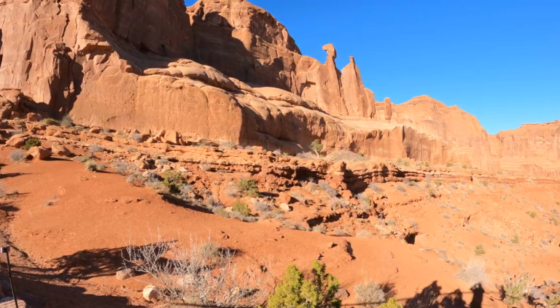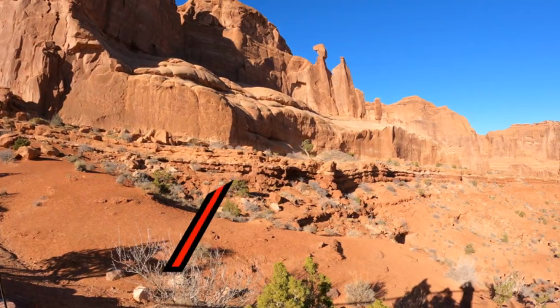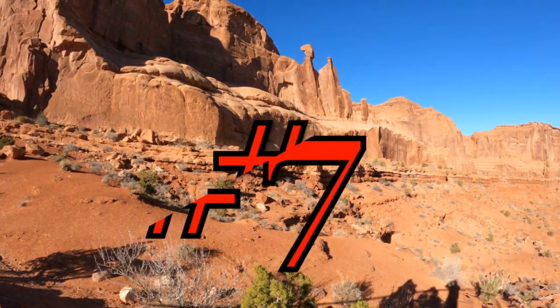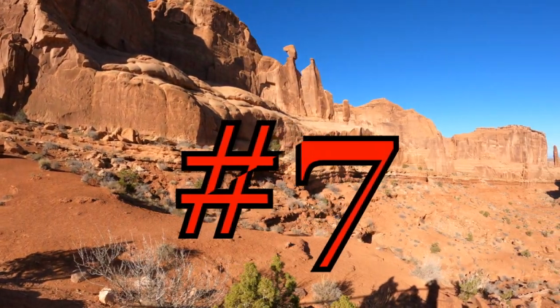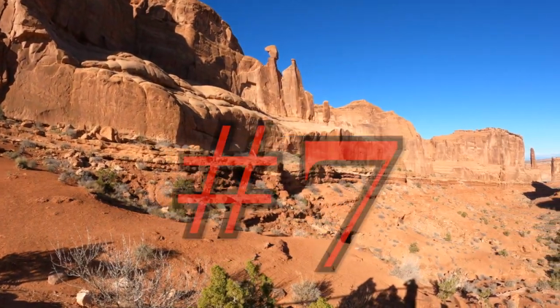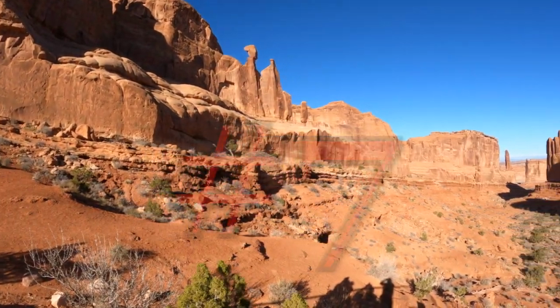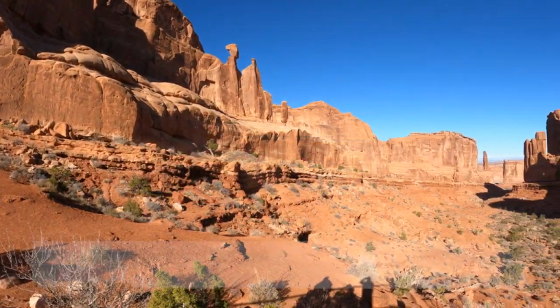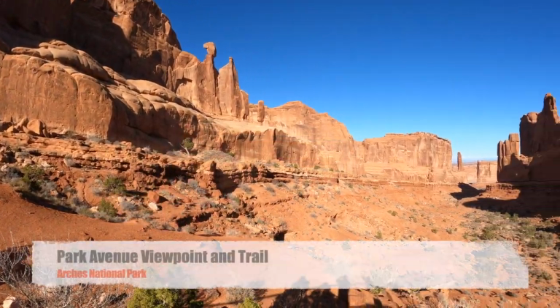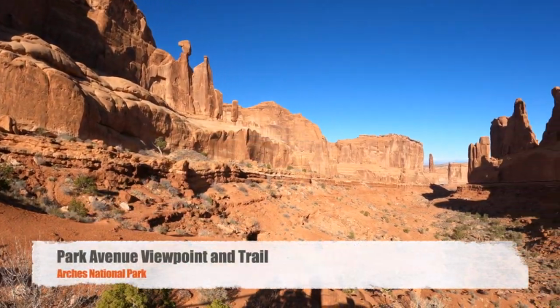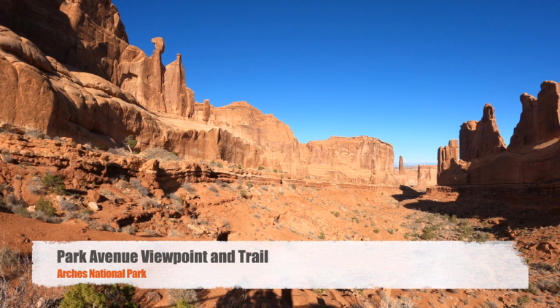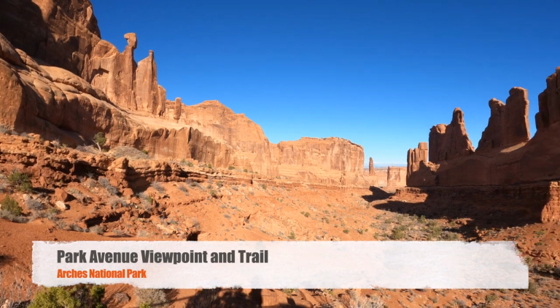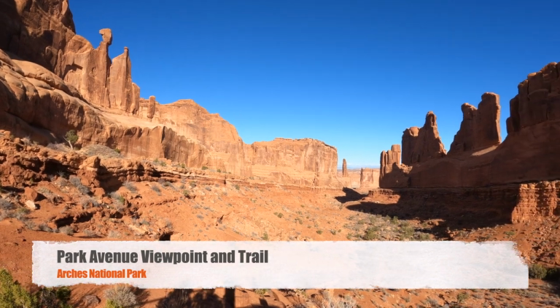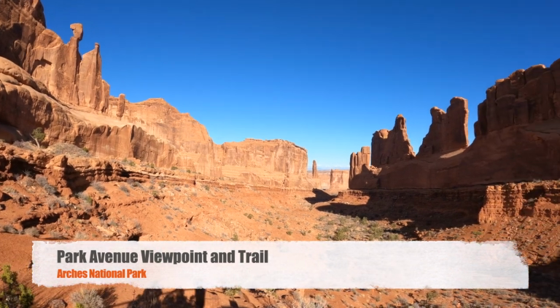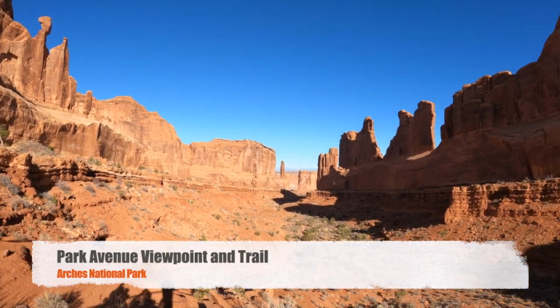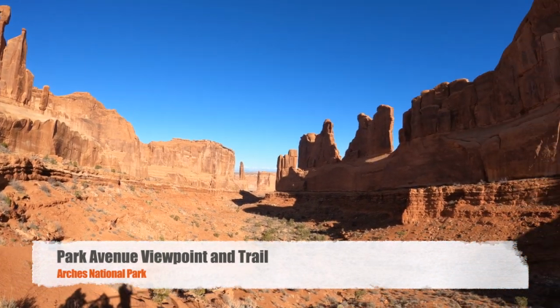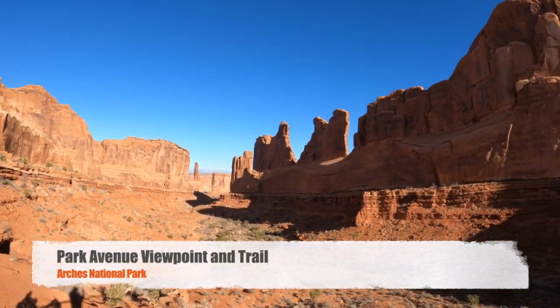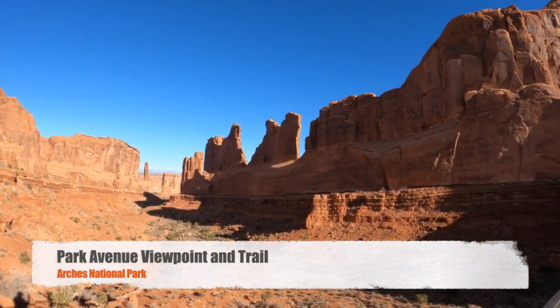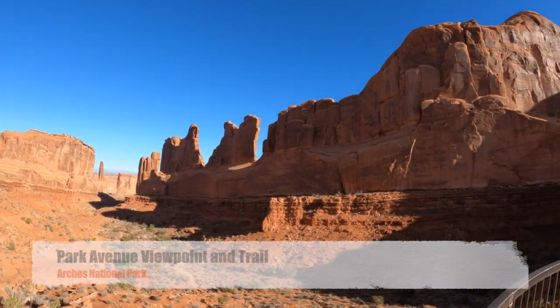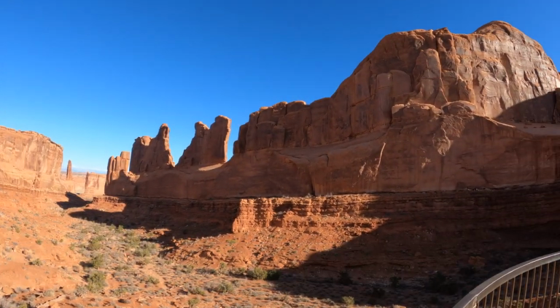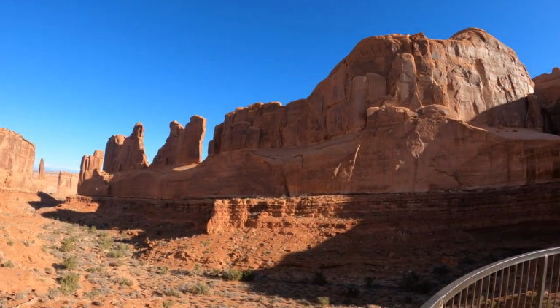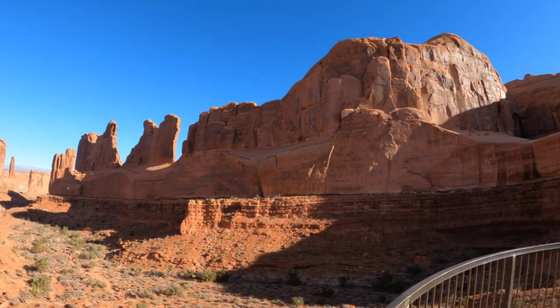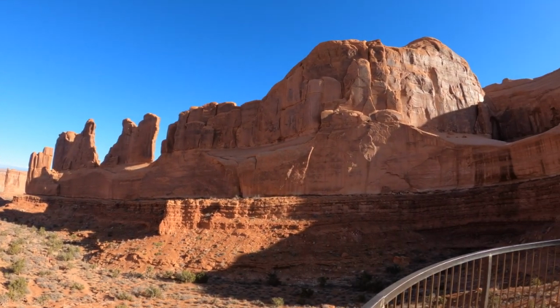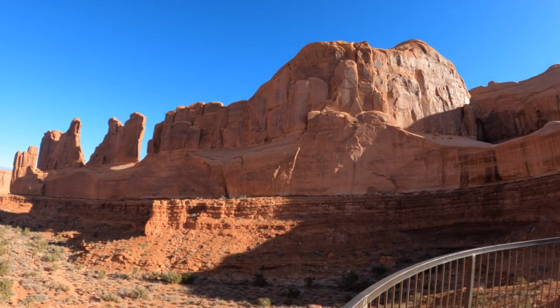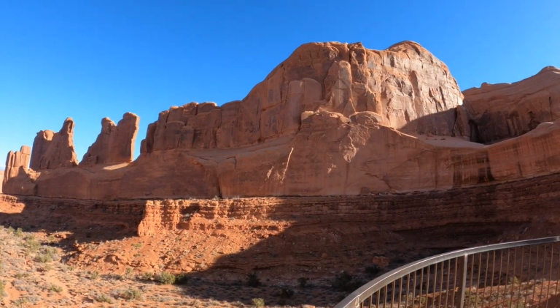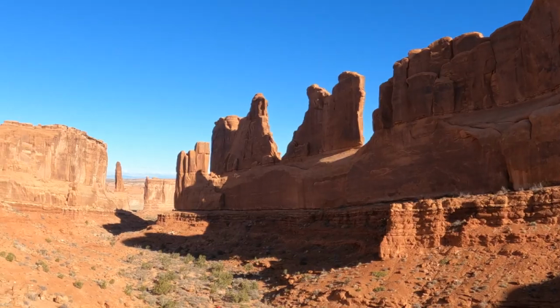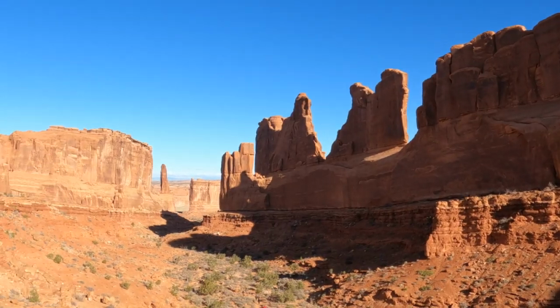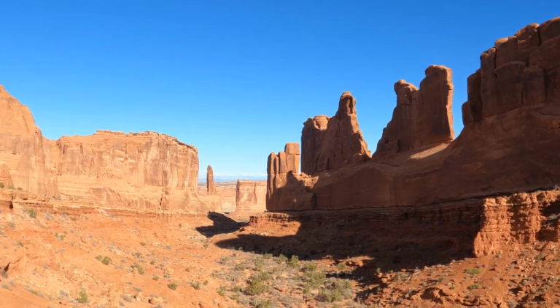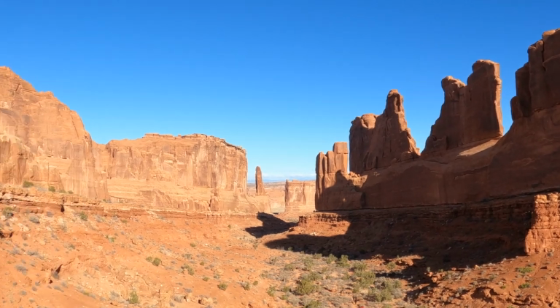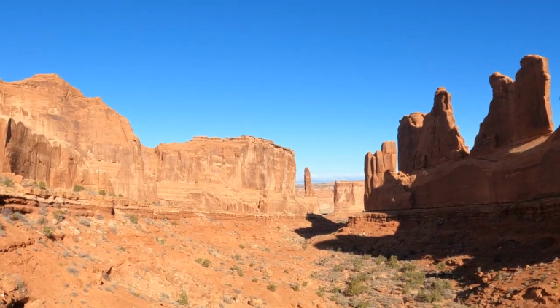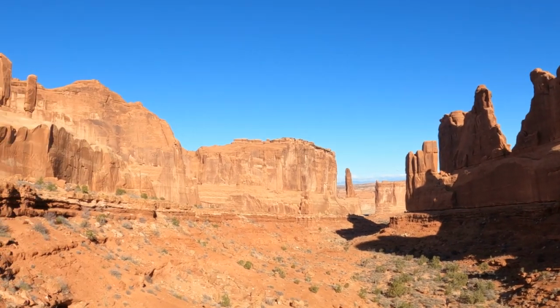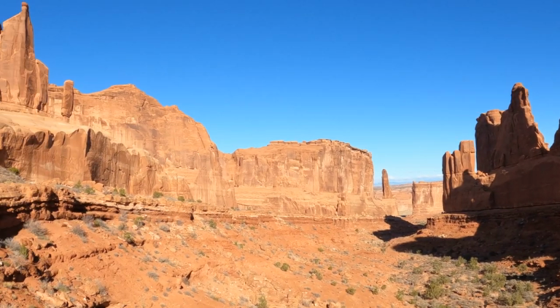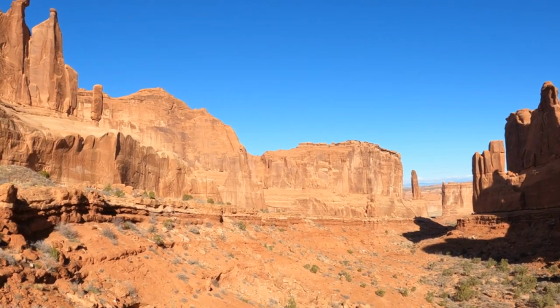Number 7: Park Avenue Viewpoint and Trail. A paved sidewalk leads to a viewpoint down a corridor of towering rock walls and curiously carved spires.